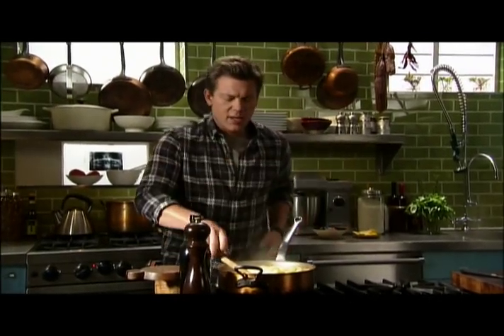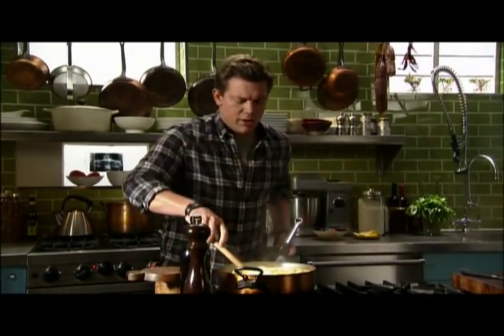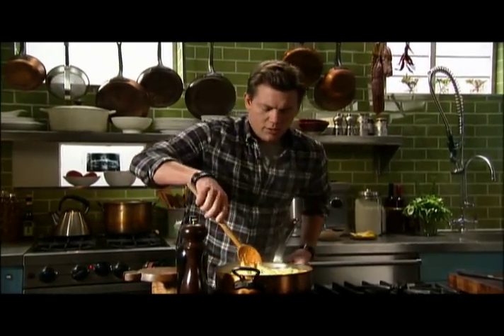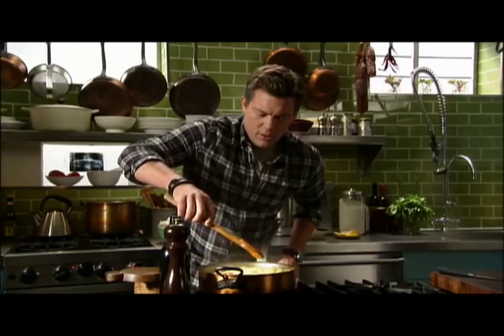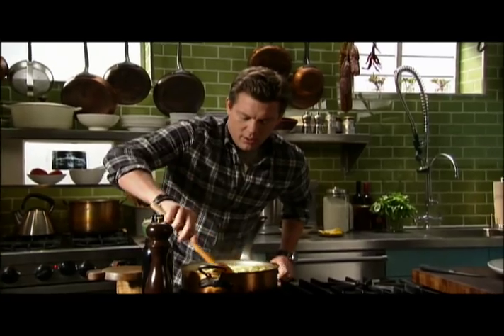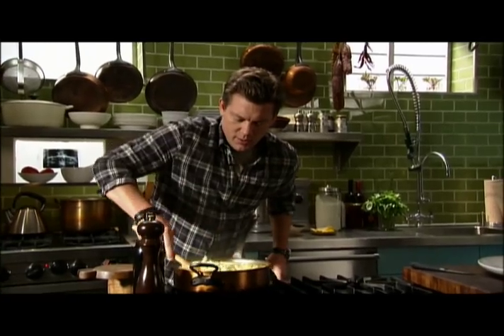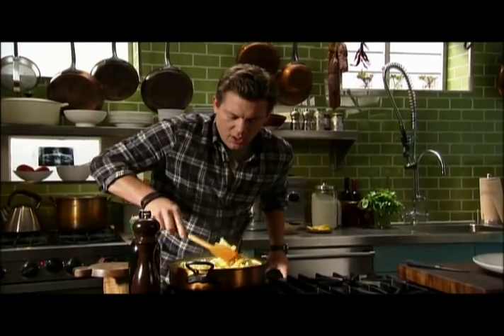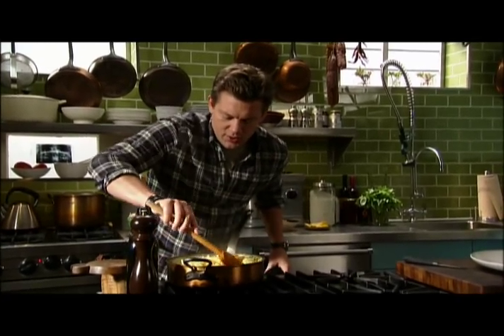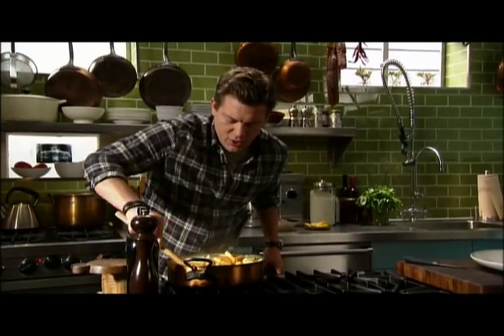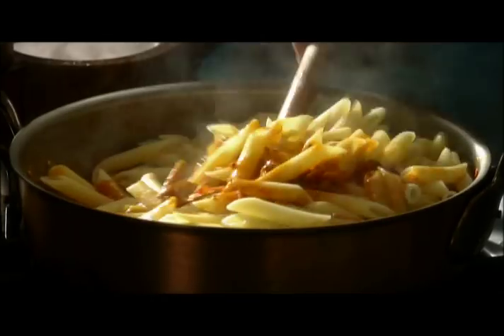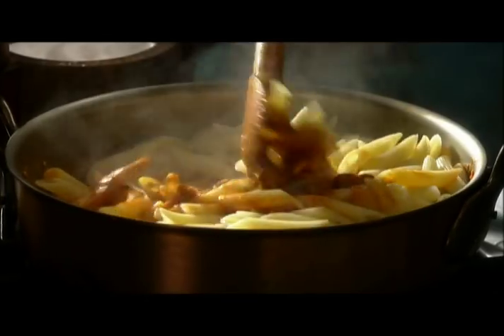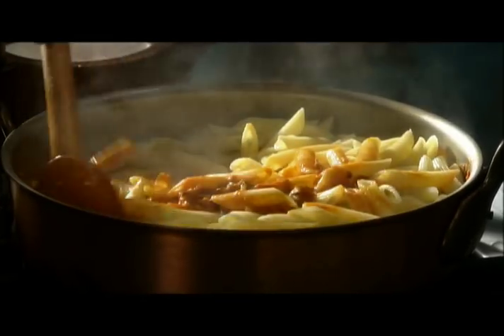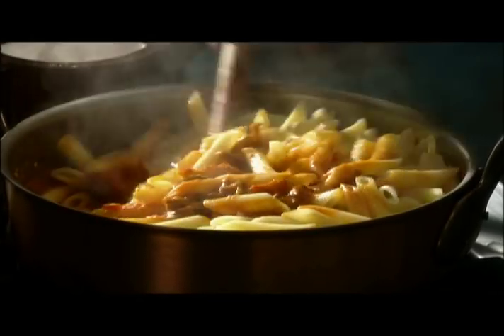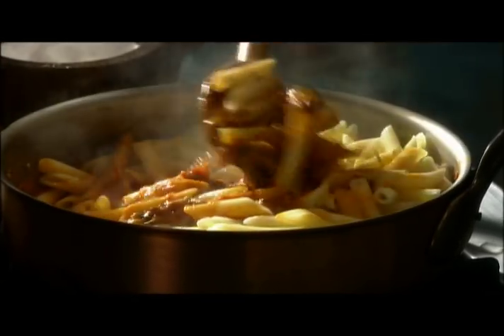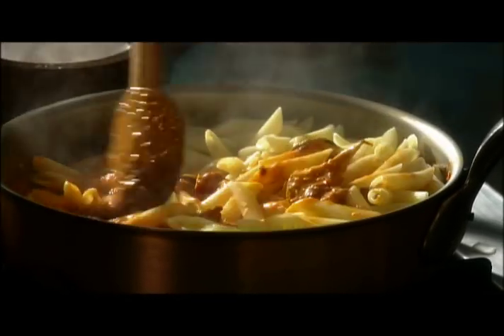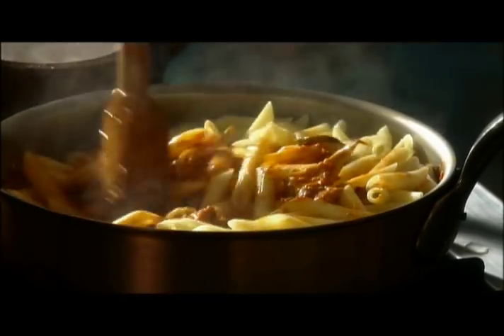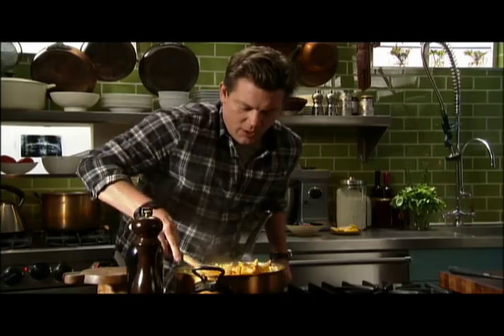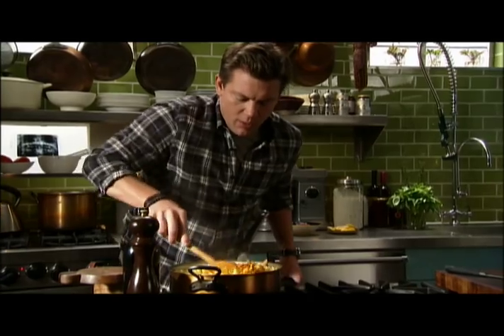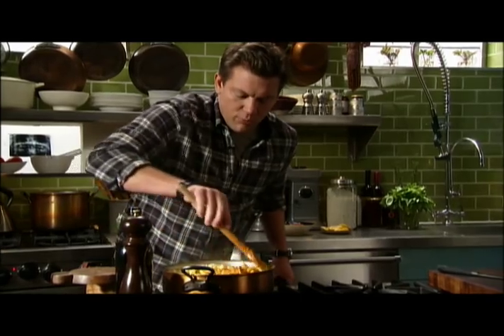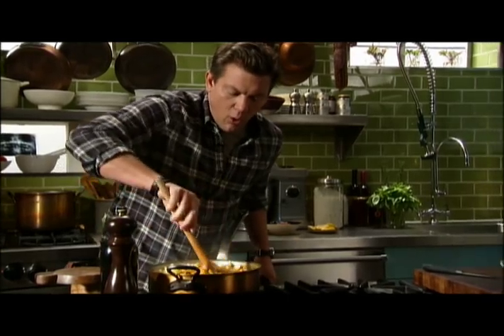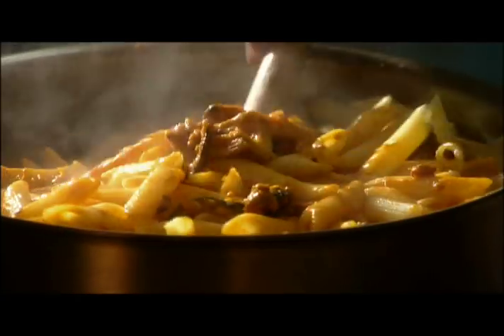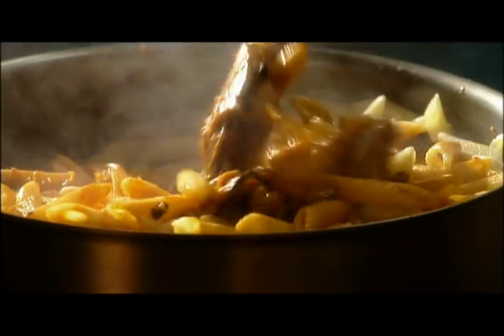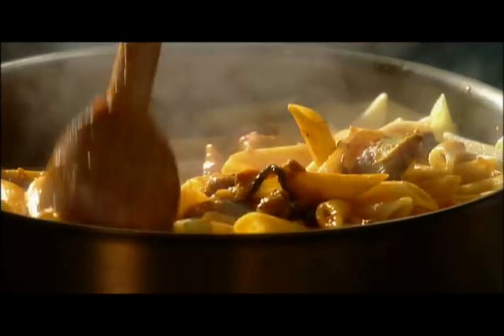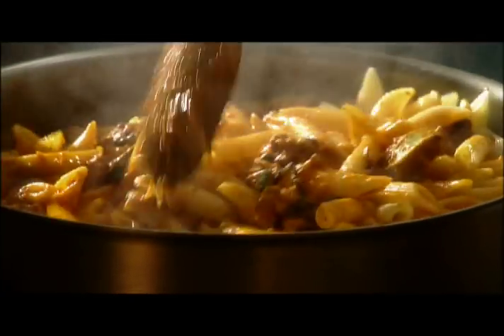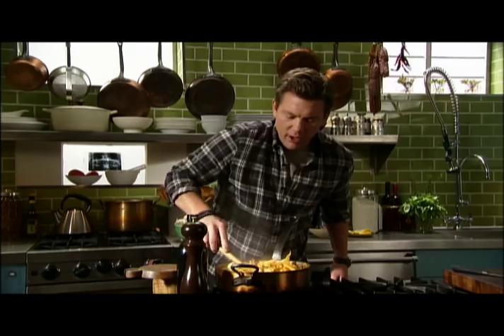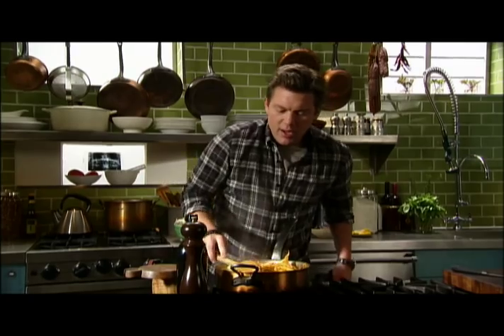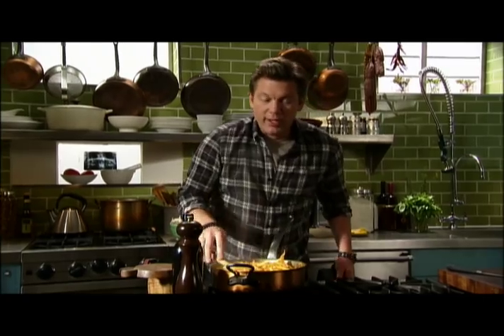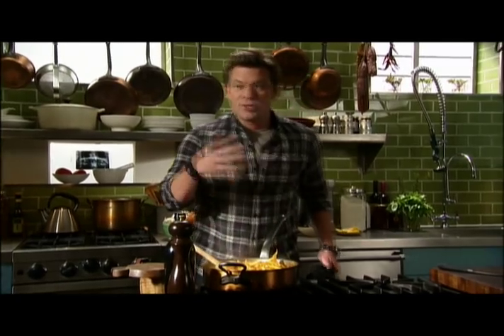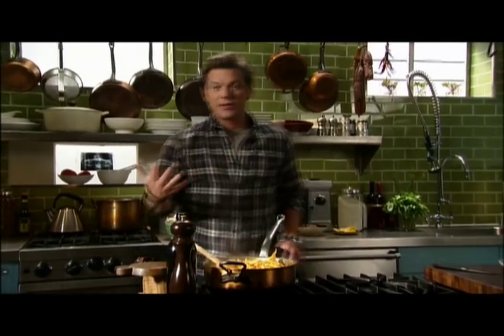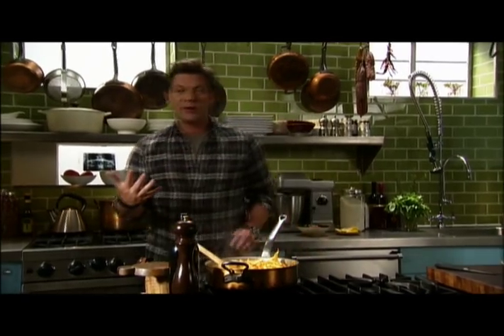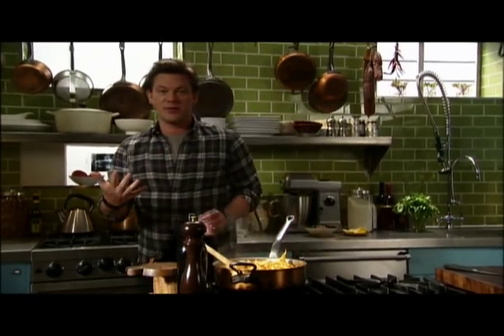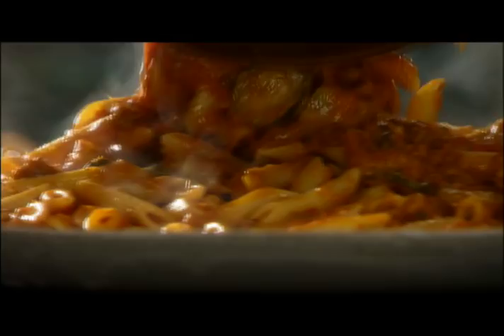Zucchini, artichoke, some sausage, fresh tomato sauce — we're going to give this a stir and then plate the whole thing up family style. I've got a big platter over here, and we're really going to share the experience with friends and family. I'm going to put this on one side of the platter.